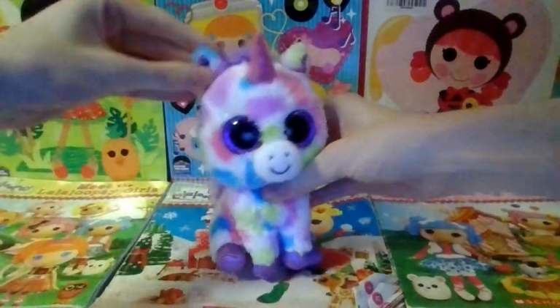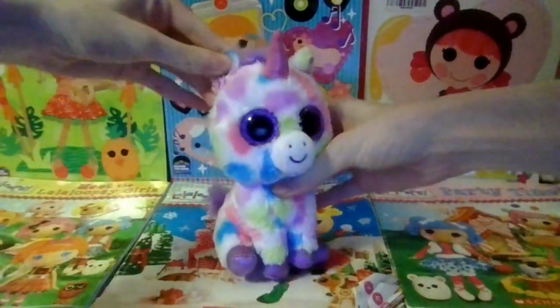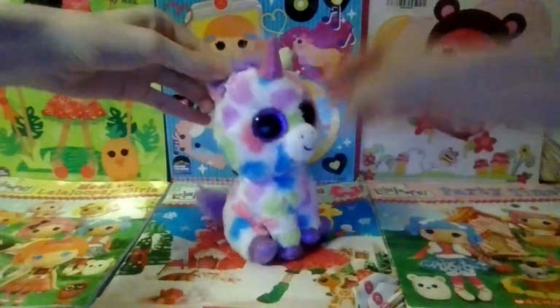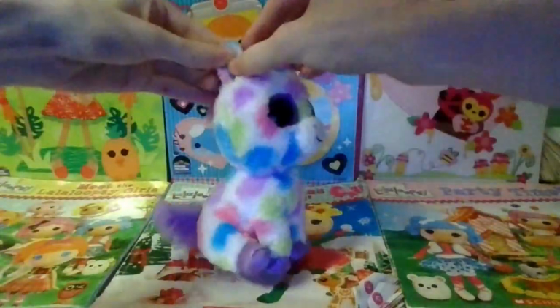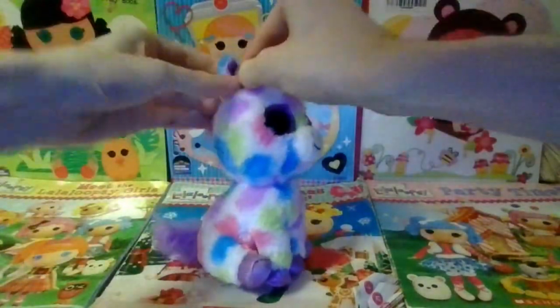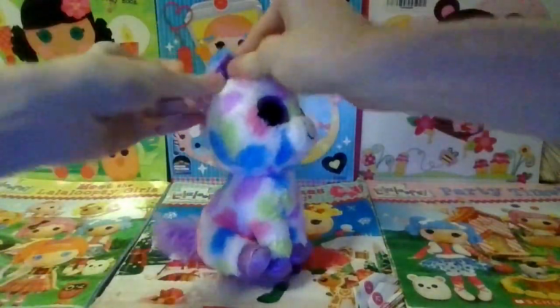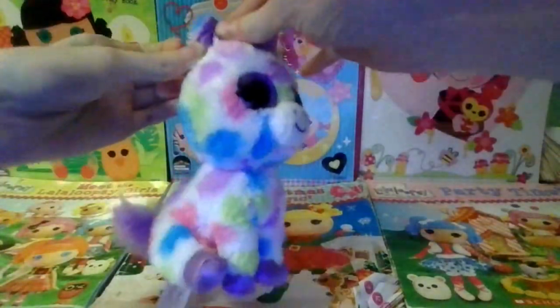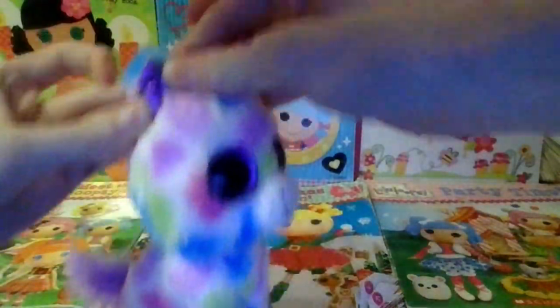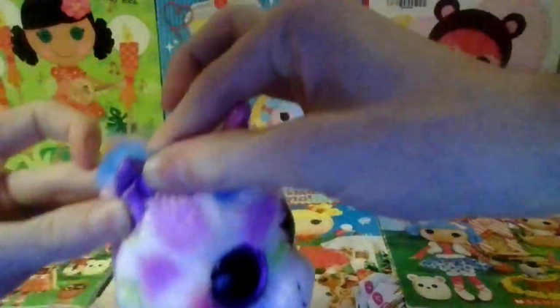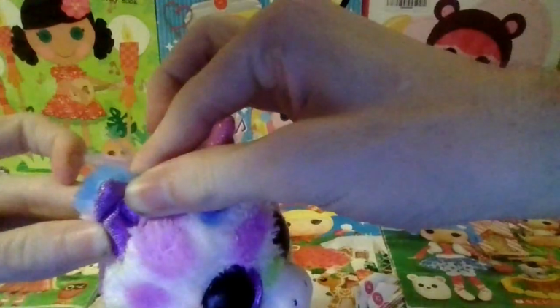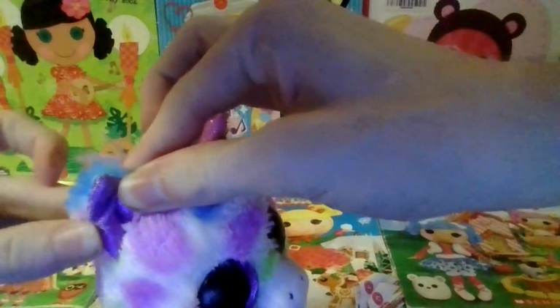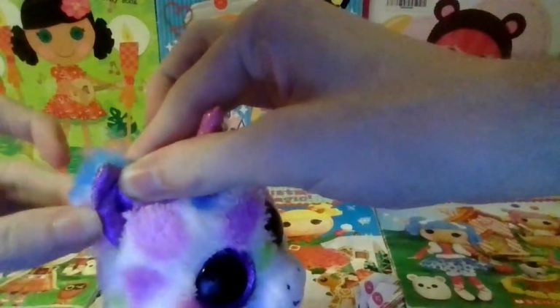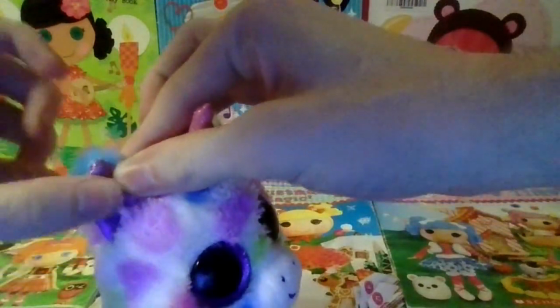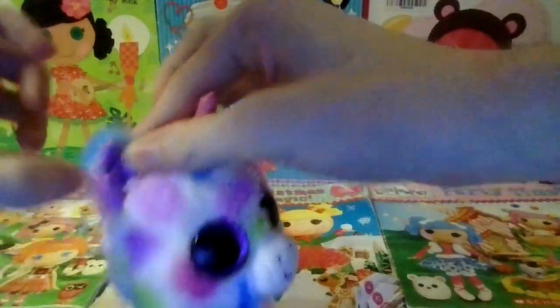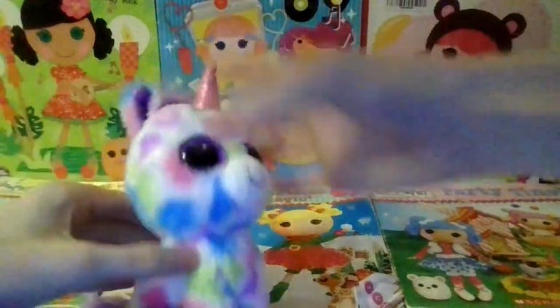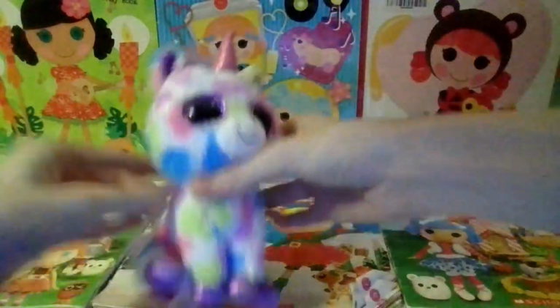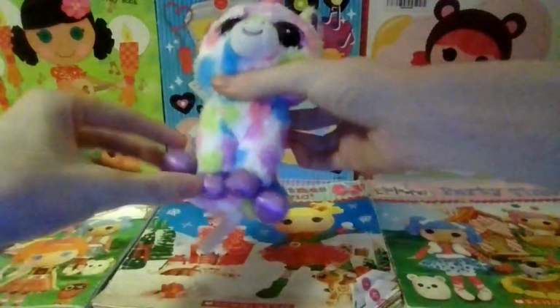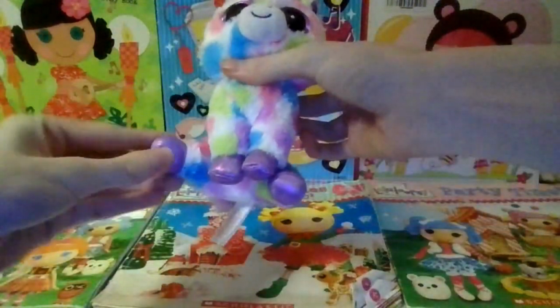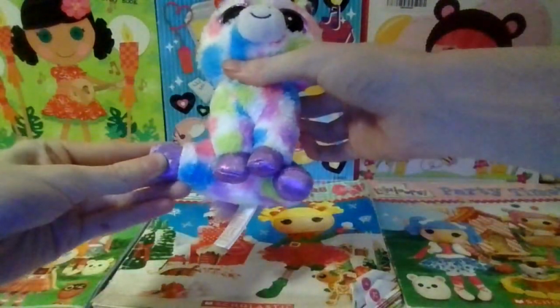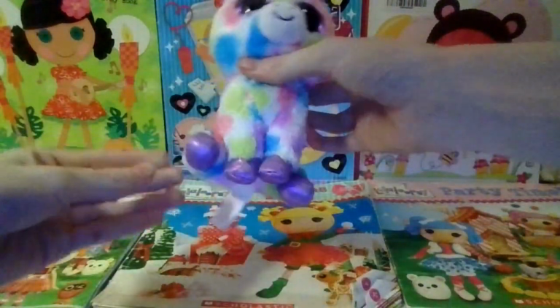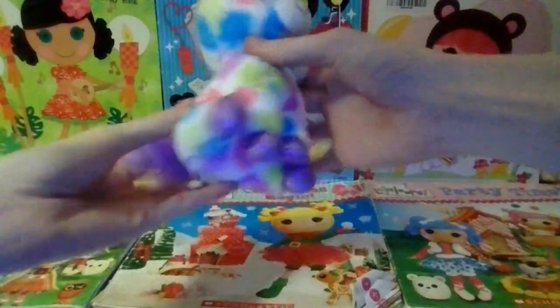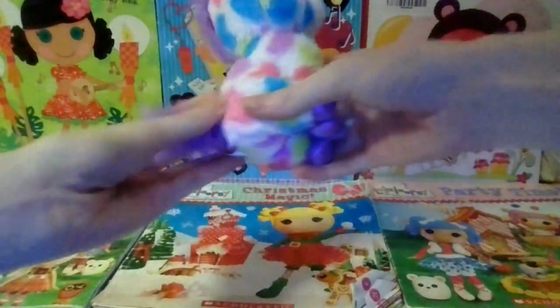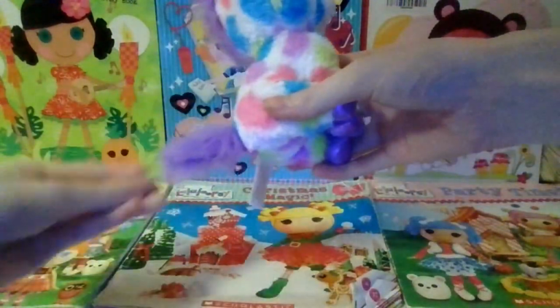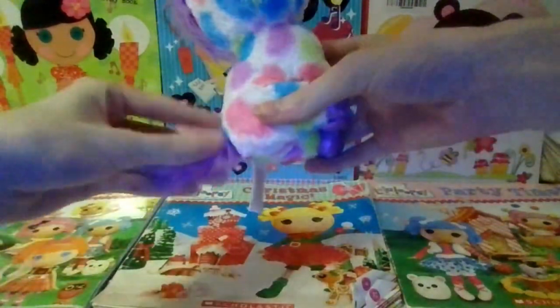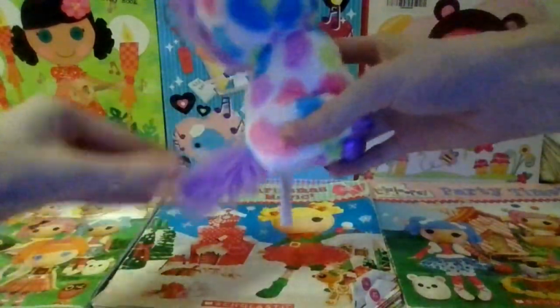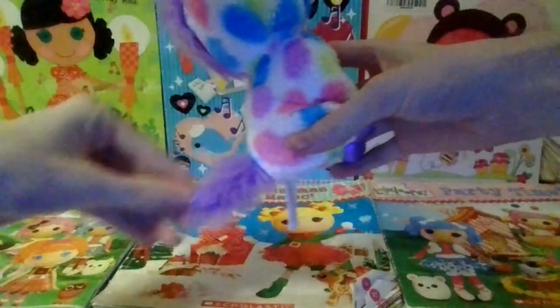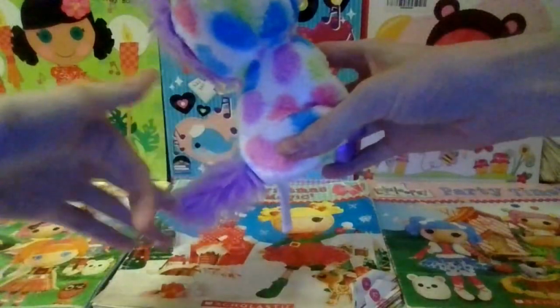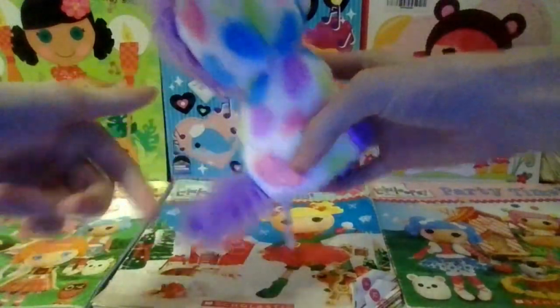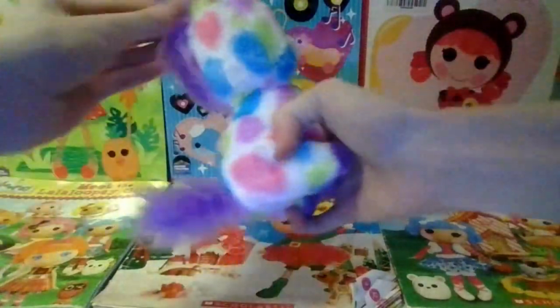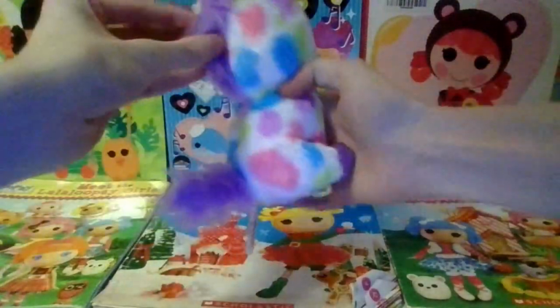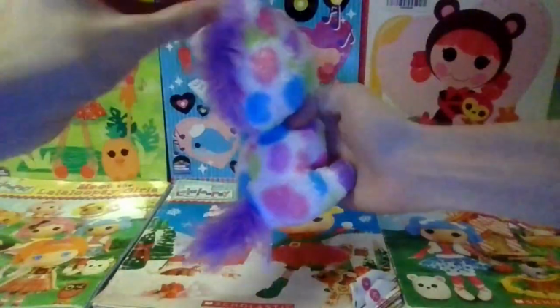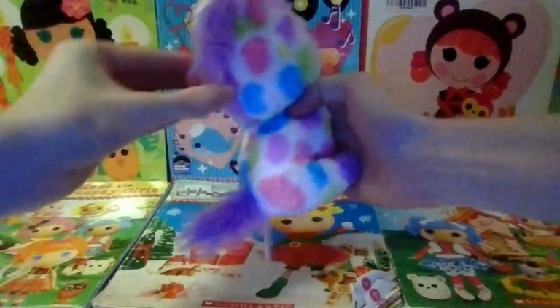She also has purple sparkly fabric inside of her ears and she has sparkly purple hooves, a purple fluffy tail, and a purple fluffy mane.